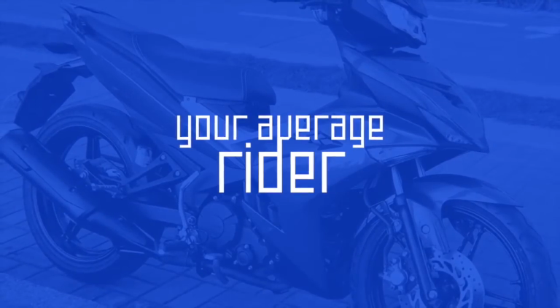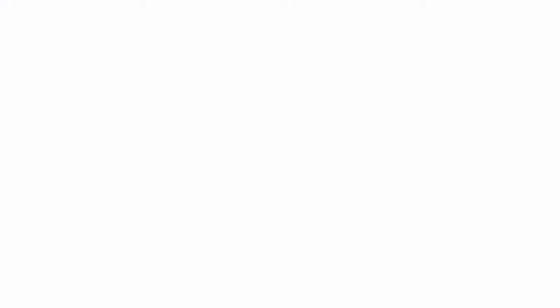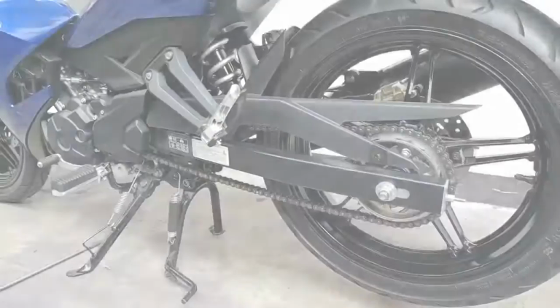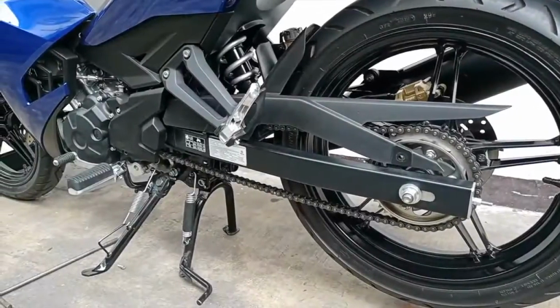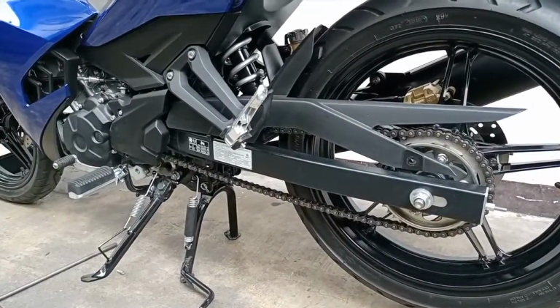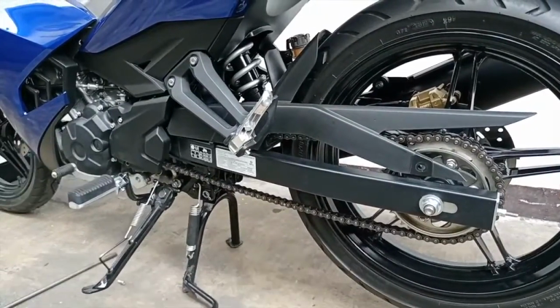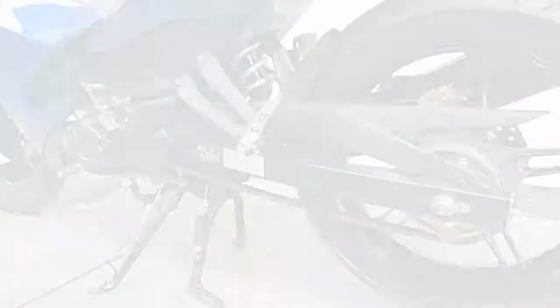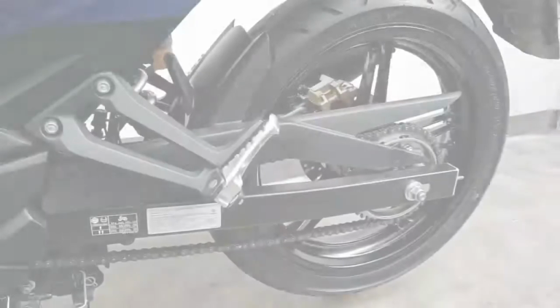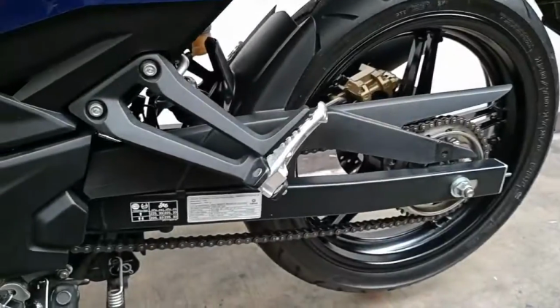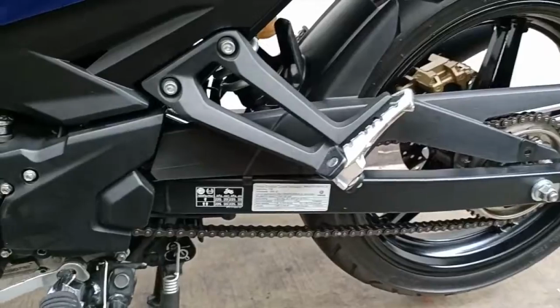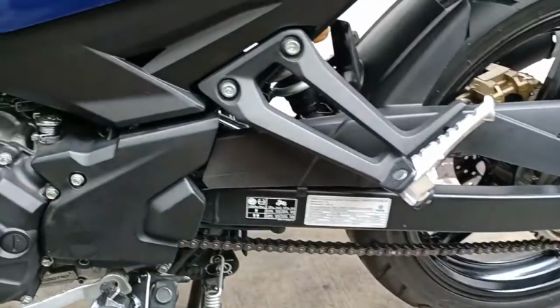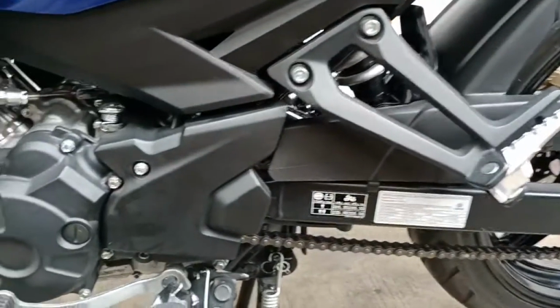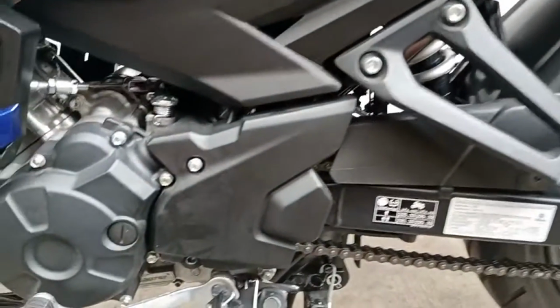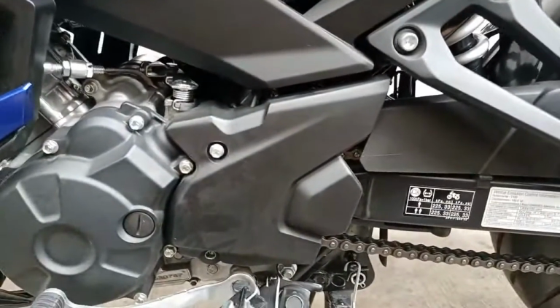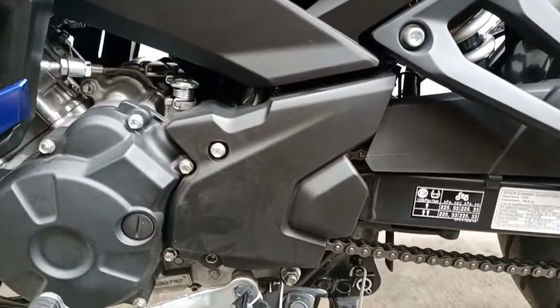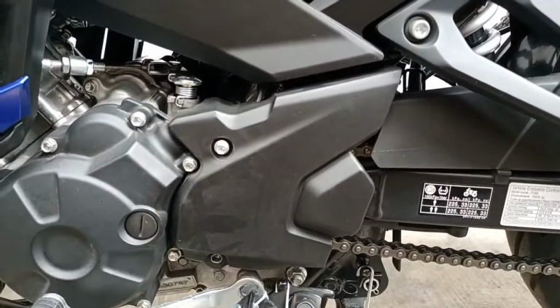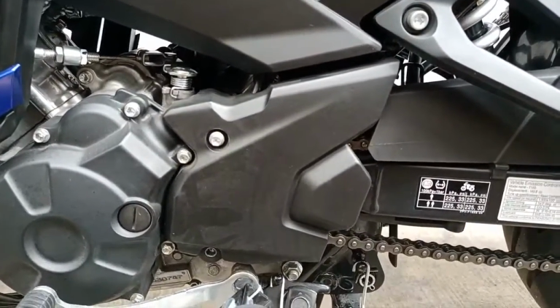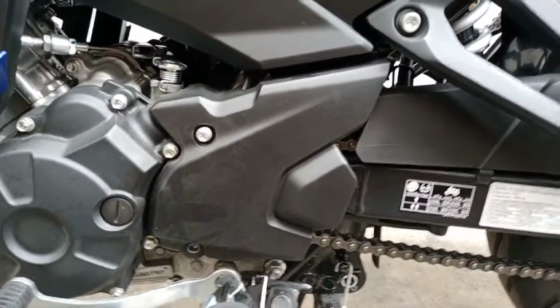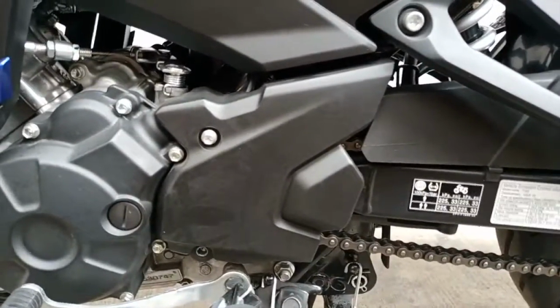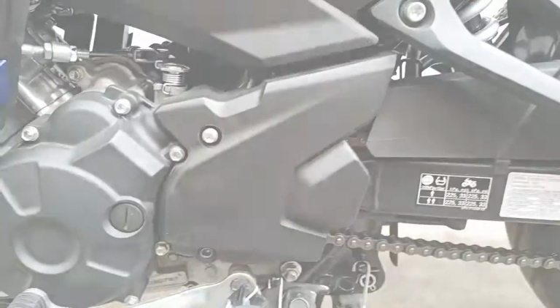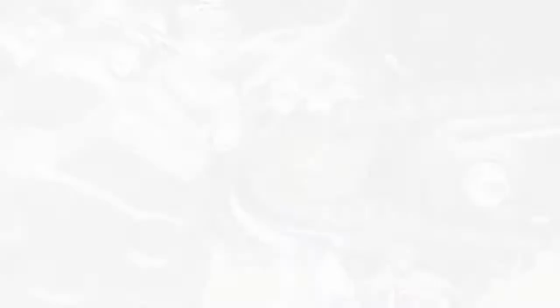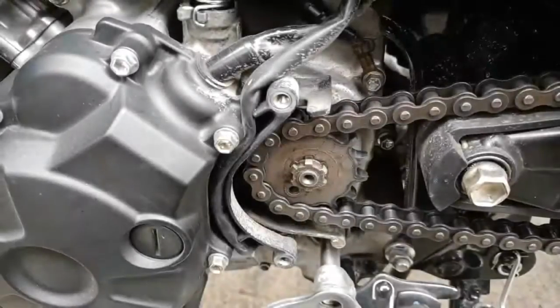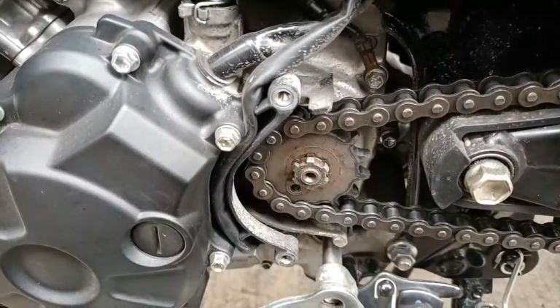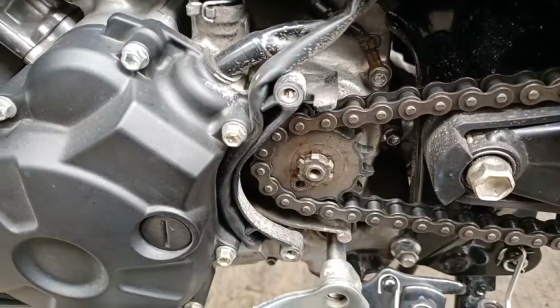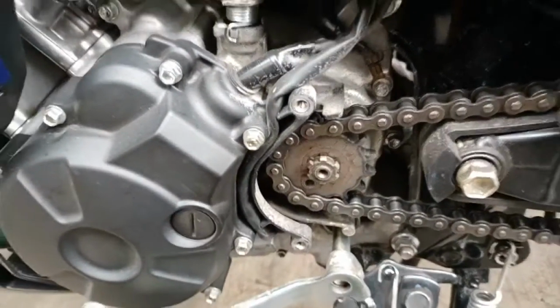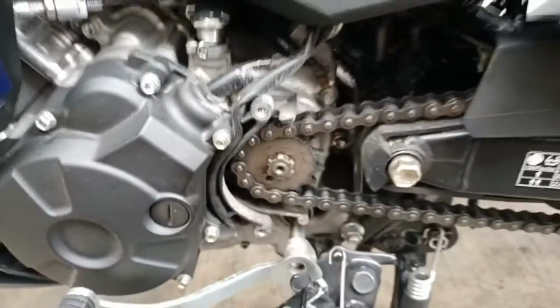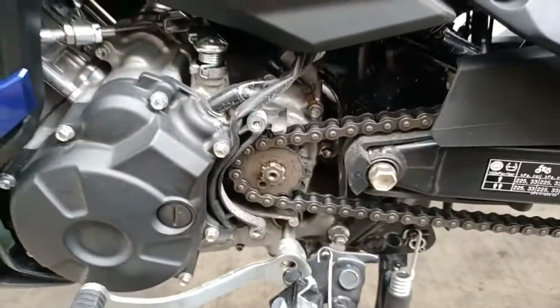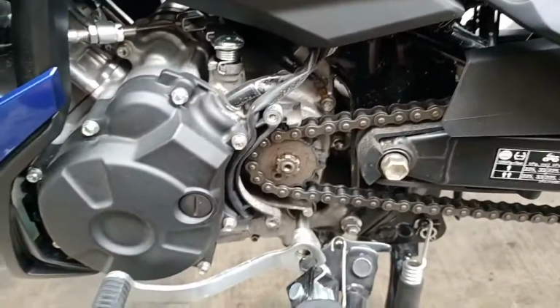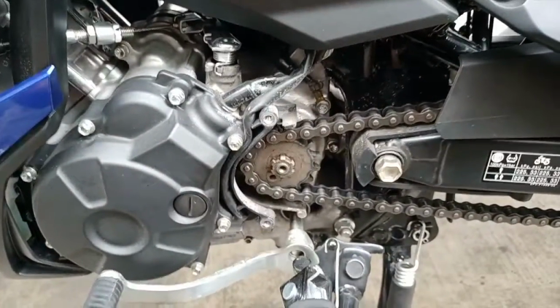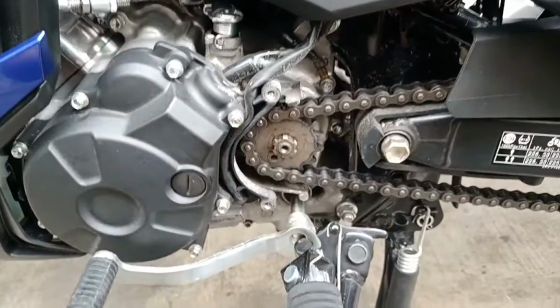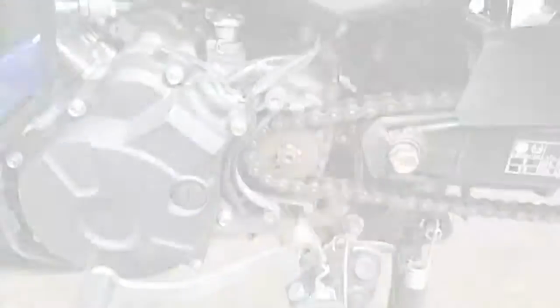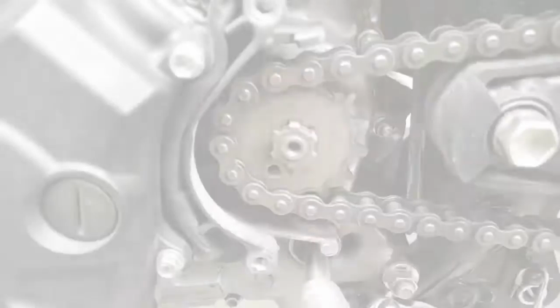First, place the bike on its center stand. Remove the cover to access the front sprocket. Remove the front sprocket first and then slide off the chain.